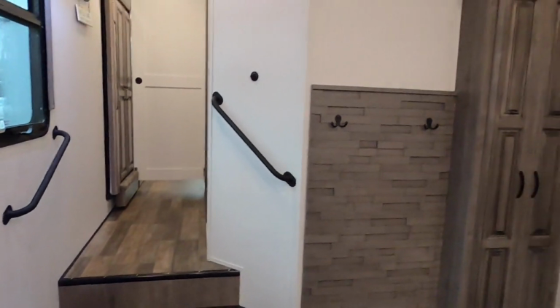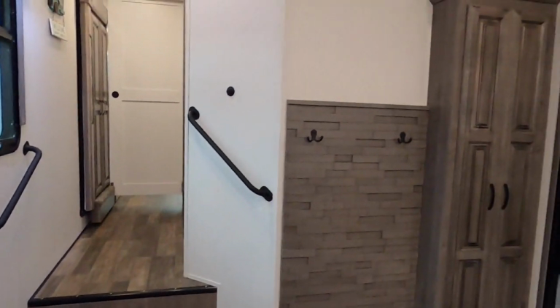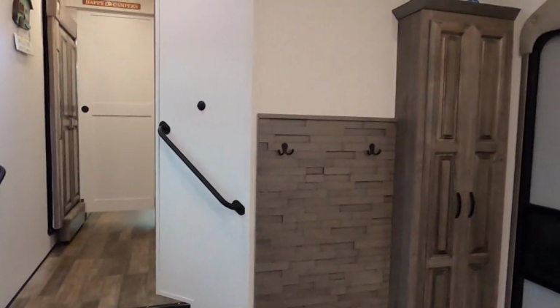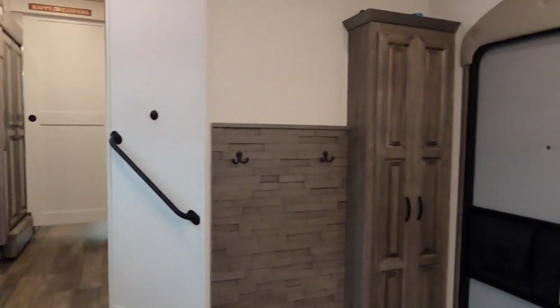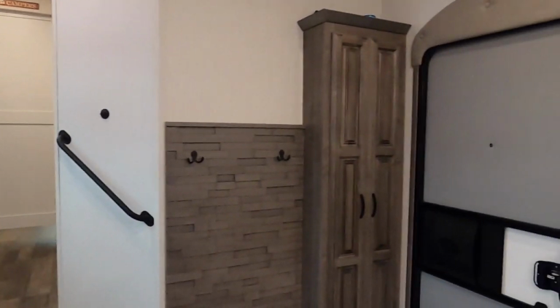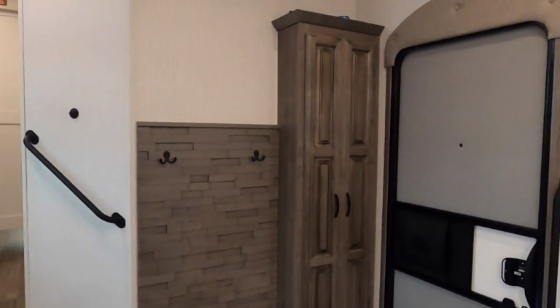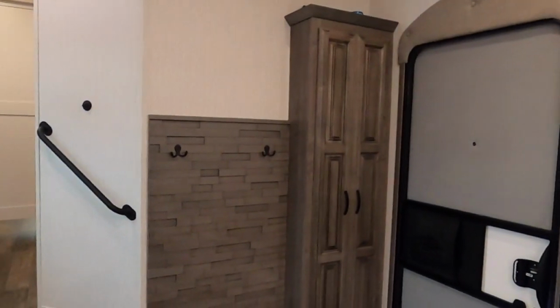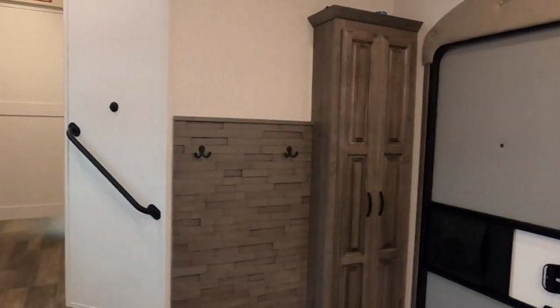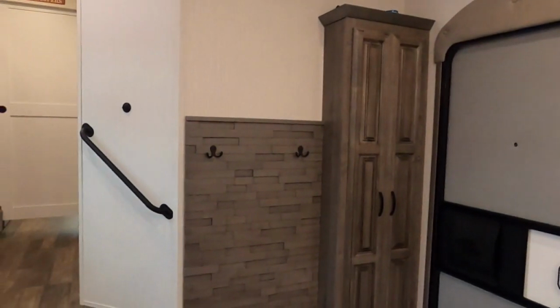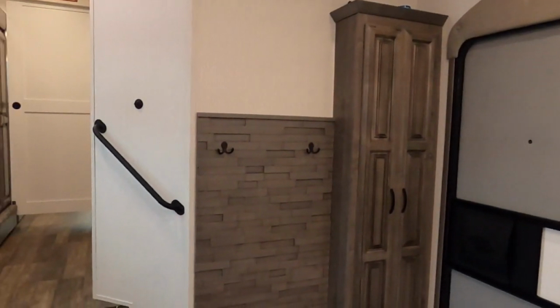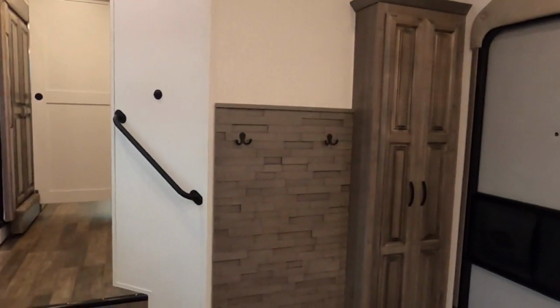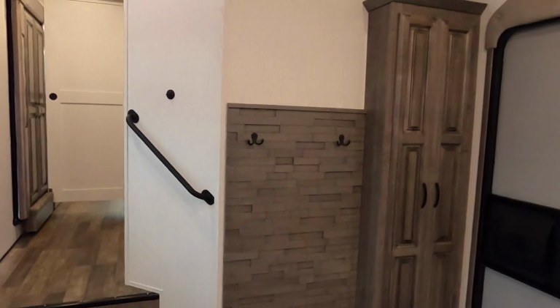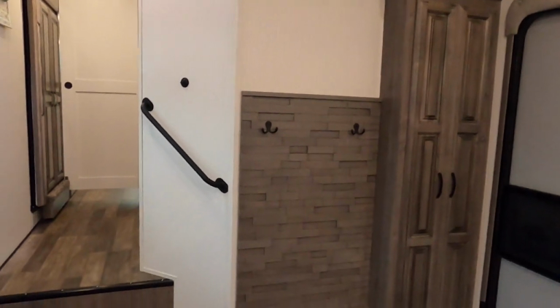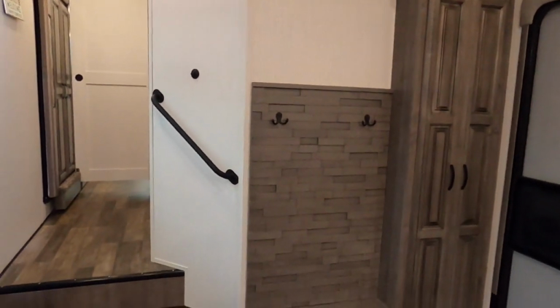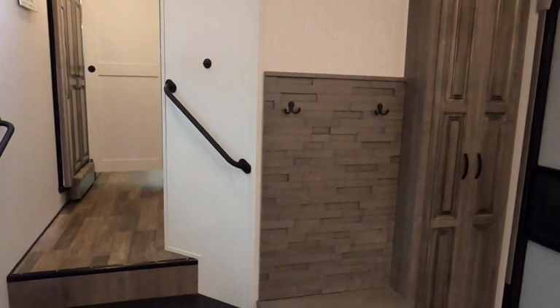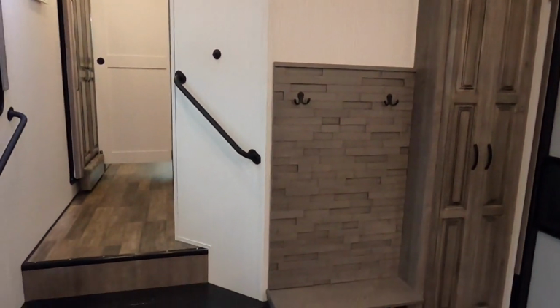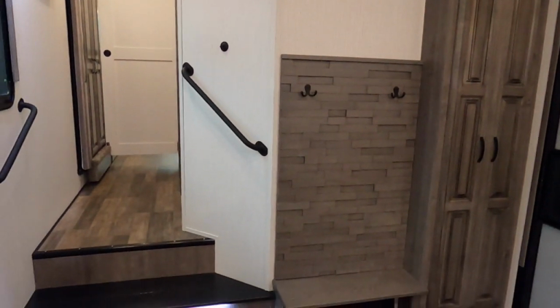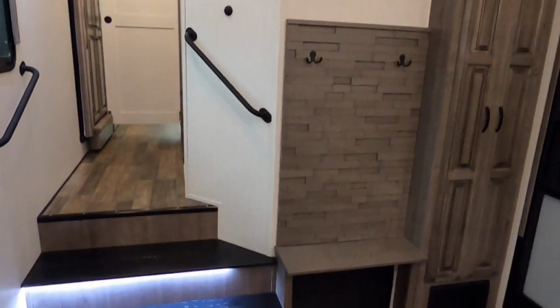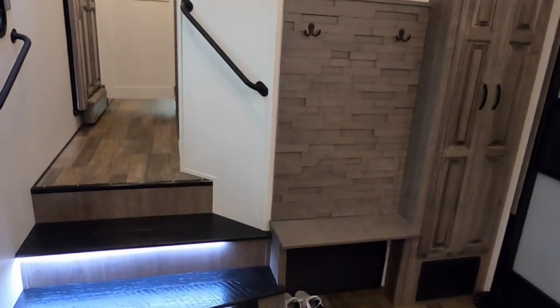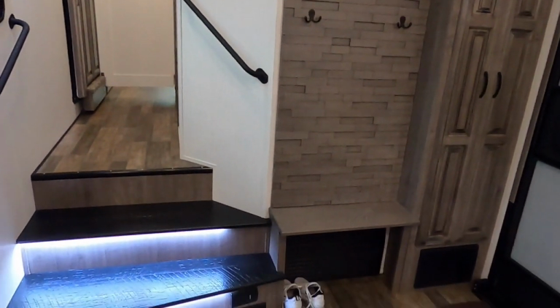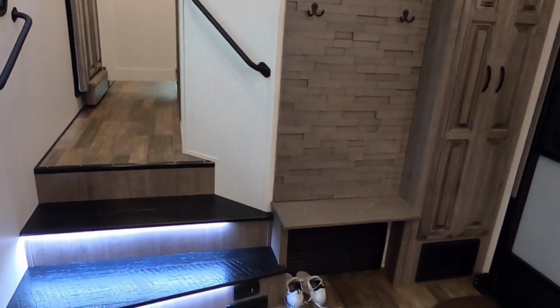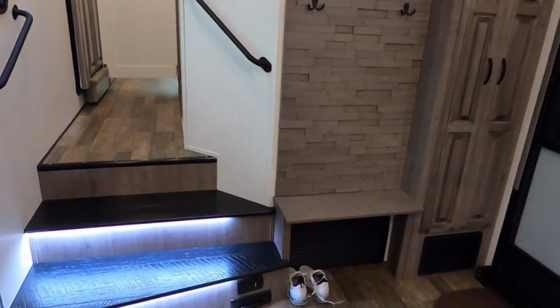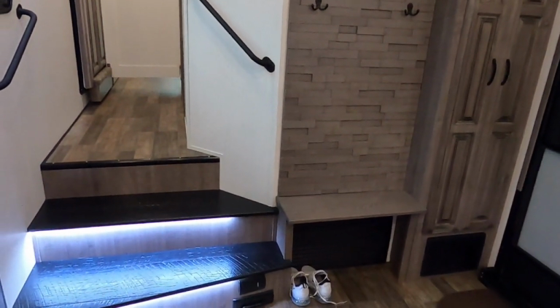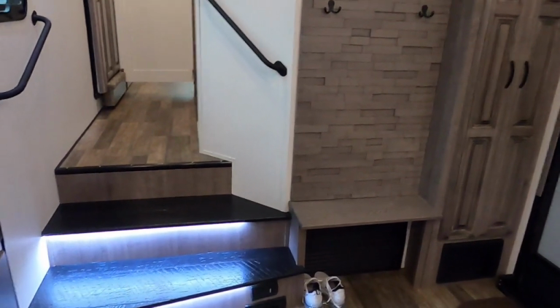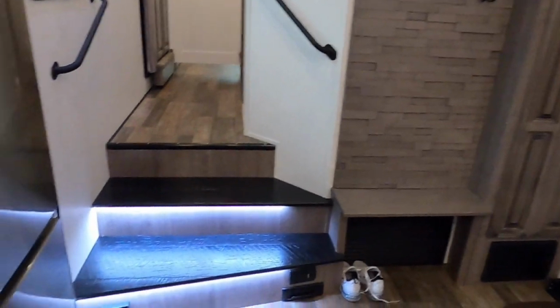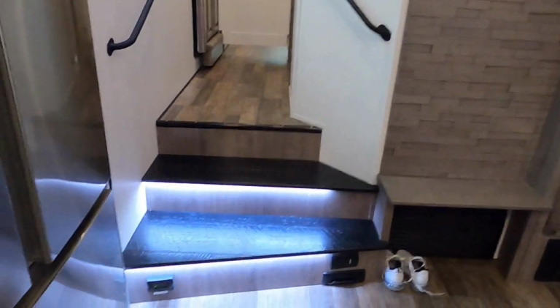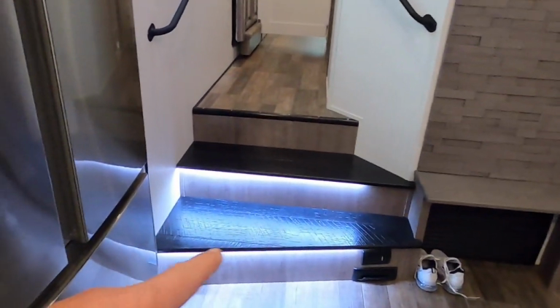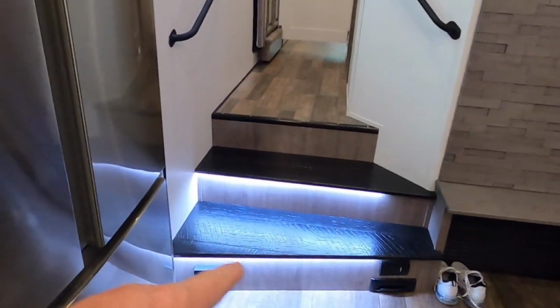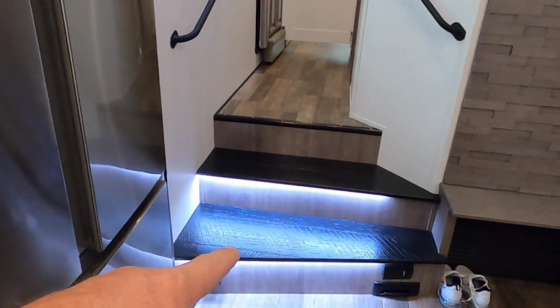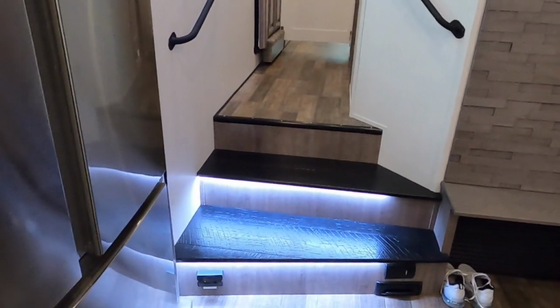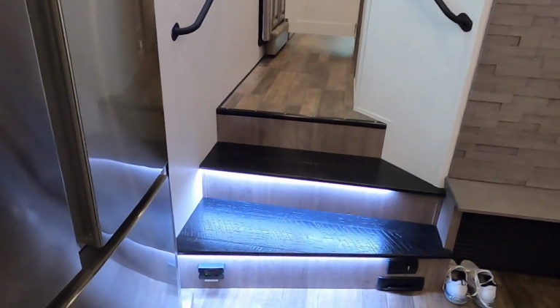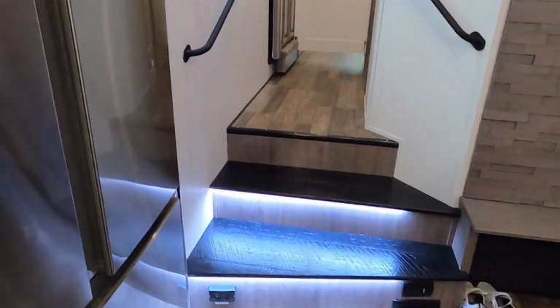In the back half there's your front door, a little cabinet we'll show you soon, a spot to sit down and put your shoes, hang coats and things, and some nice accent lighting on the stairs.